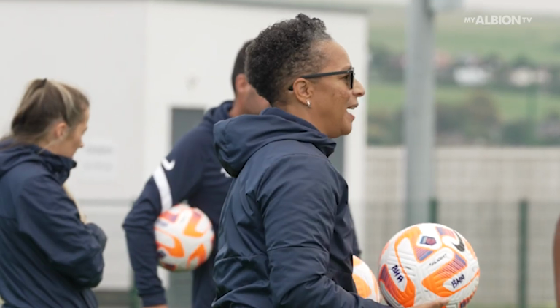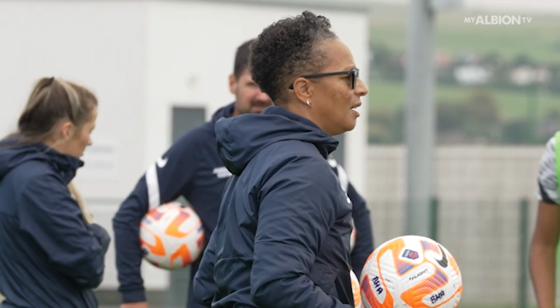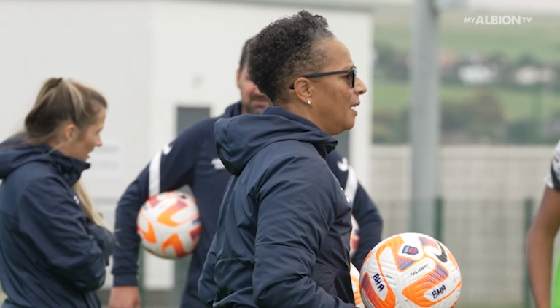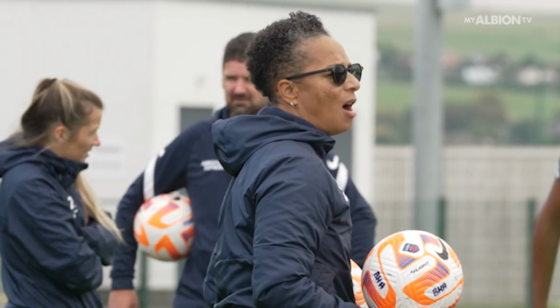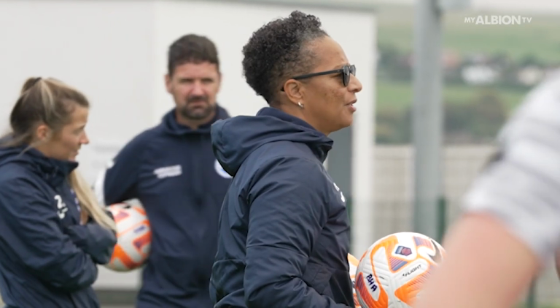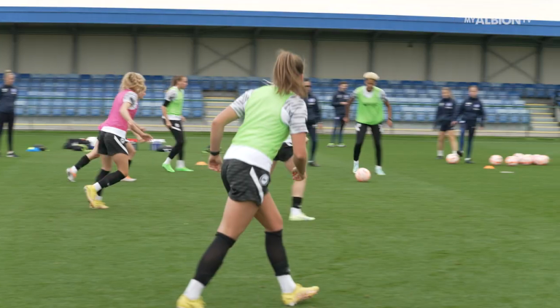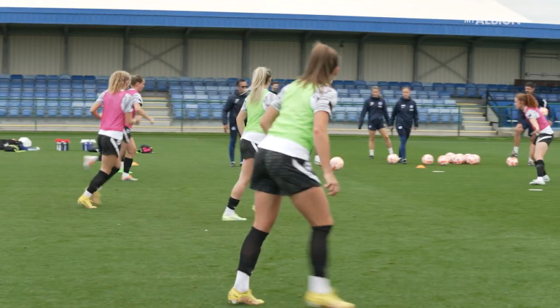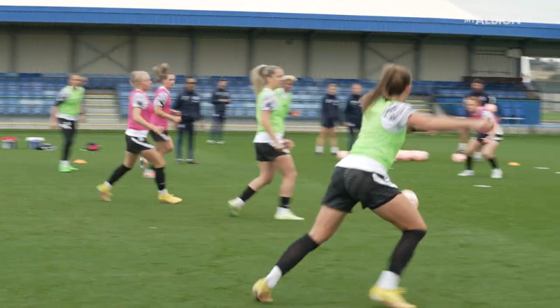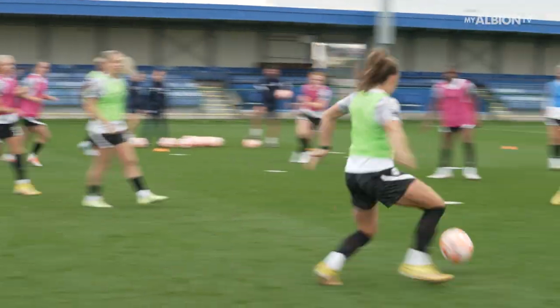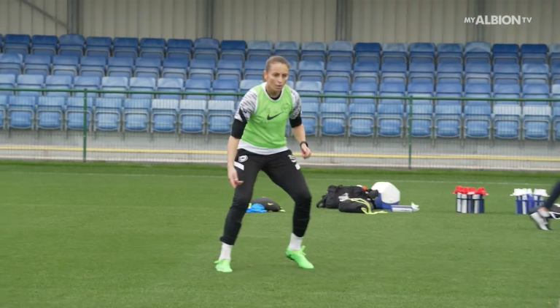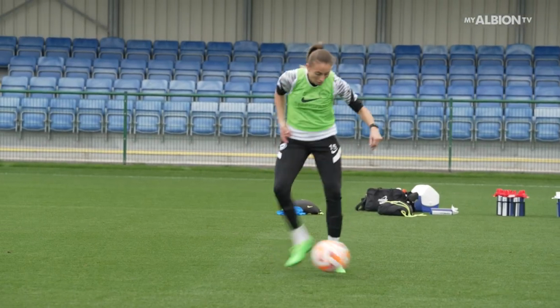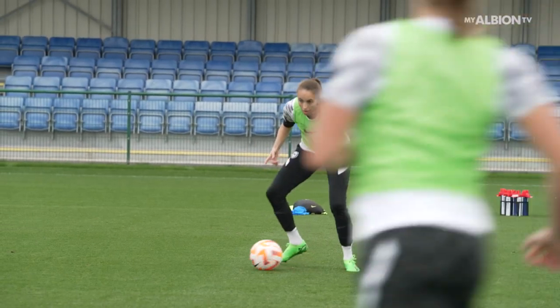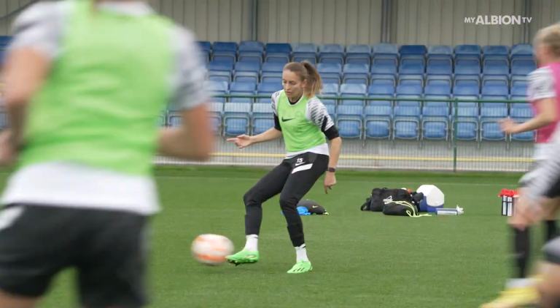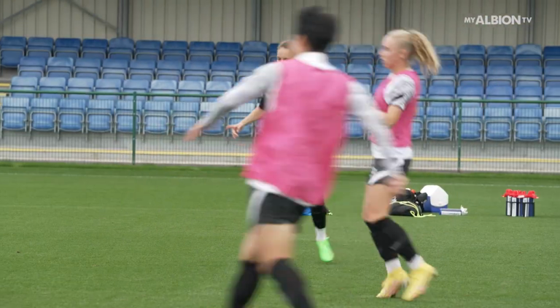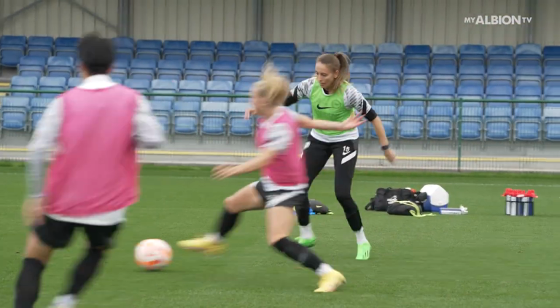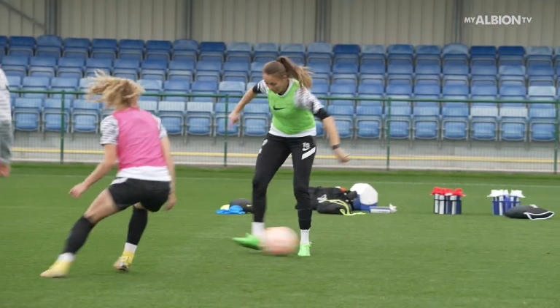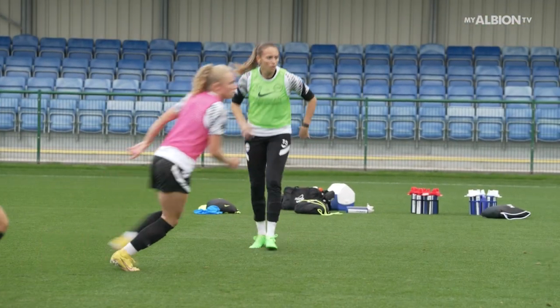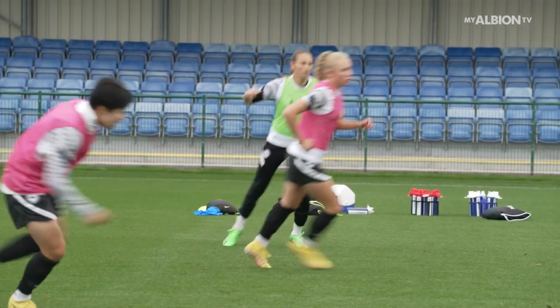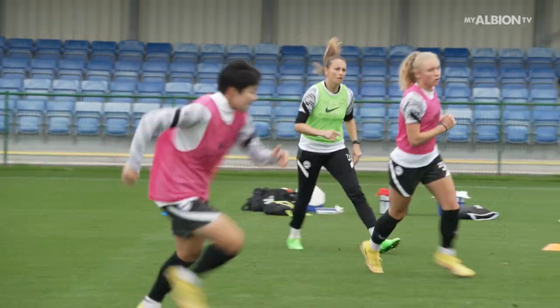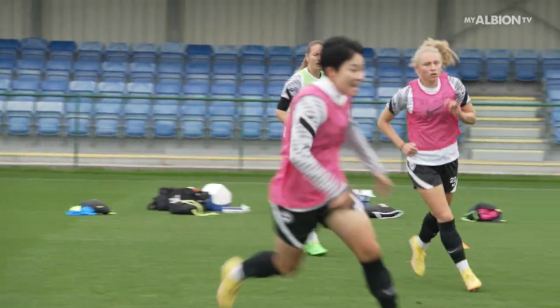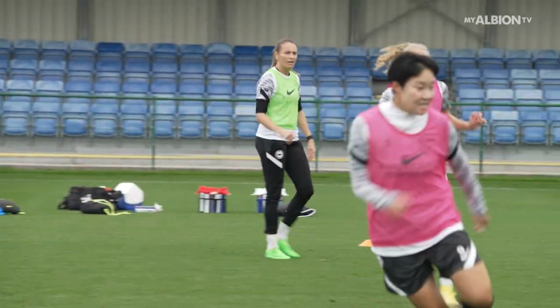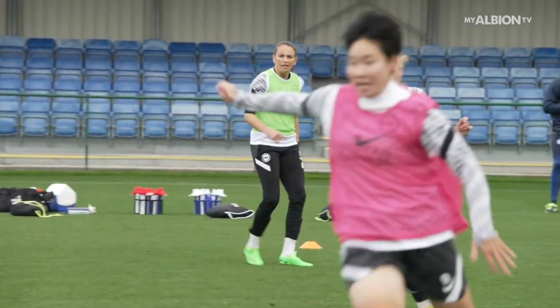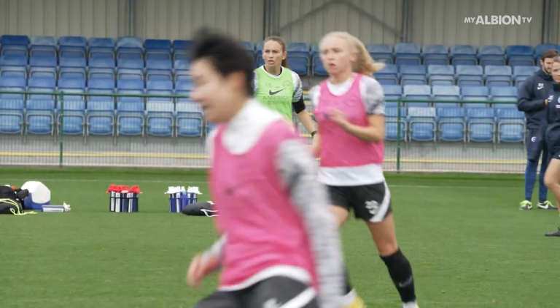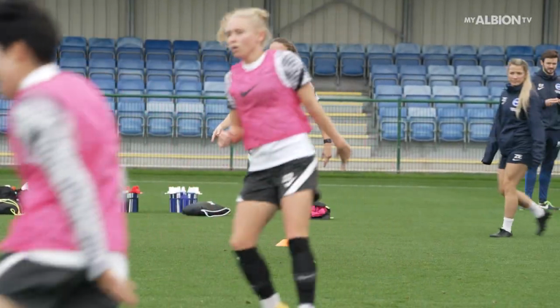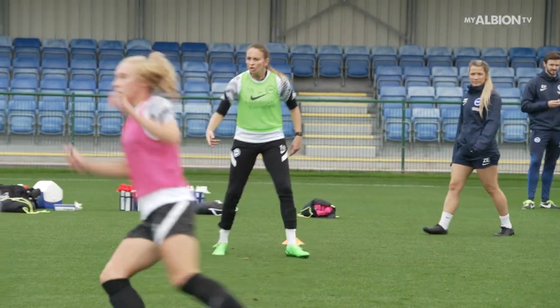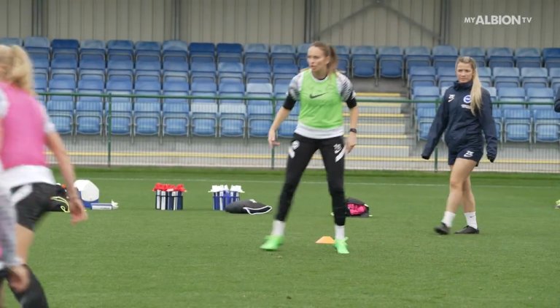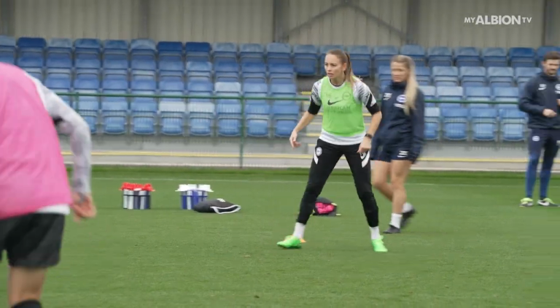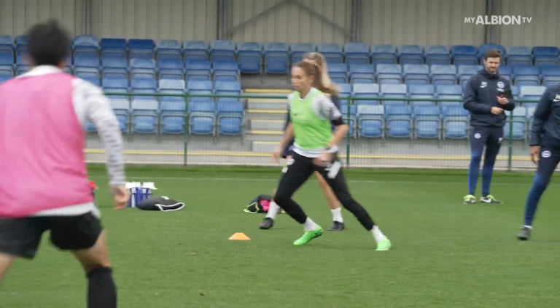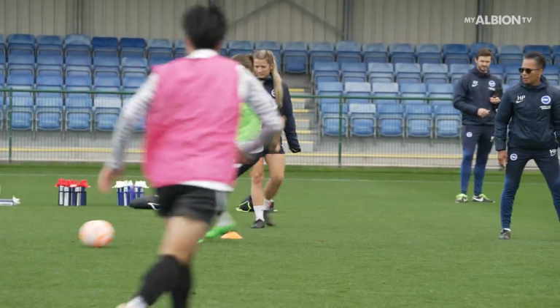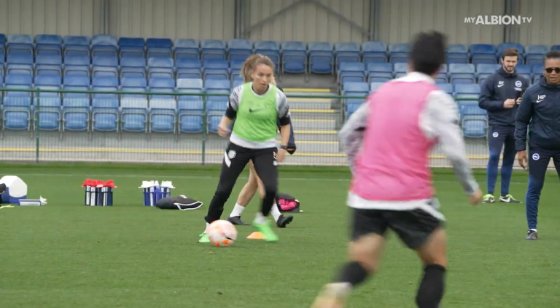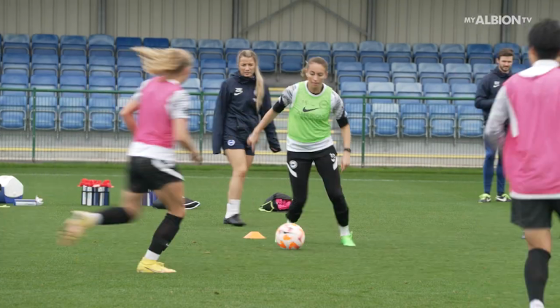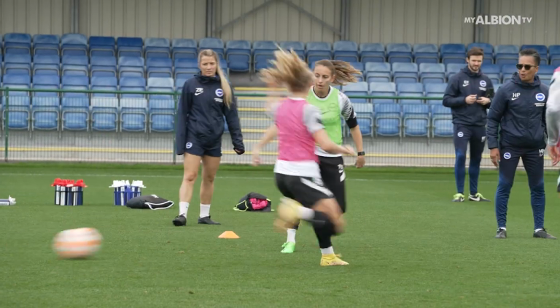Defence. Ready? Right. Come on. Defending. Win it. Win it. Come on, win it, open it up. Open it up.